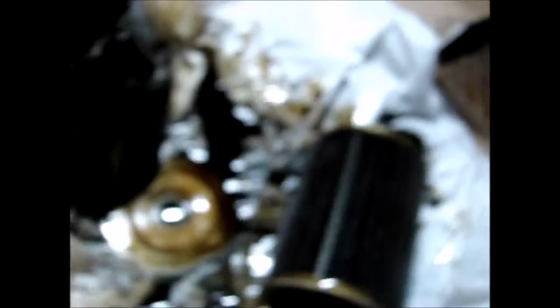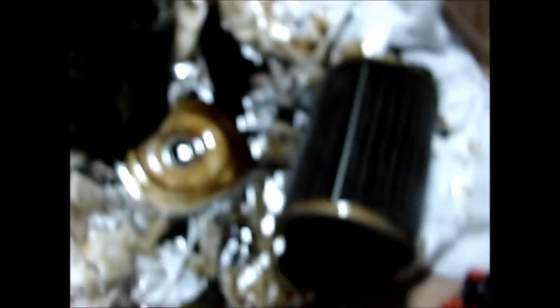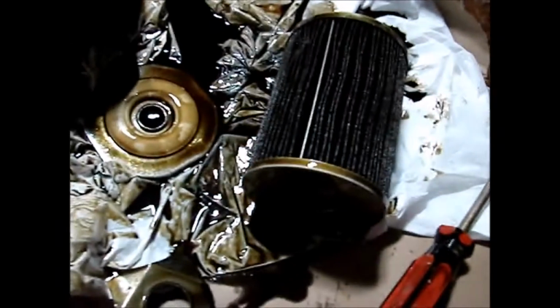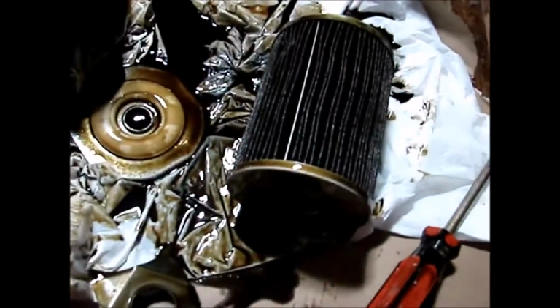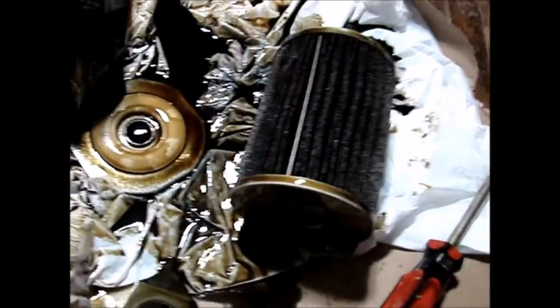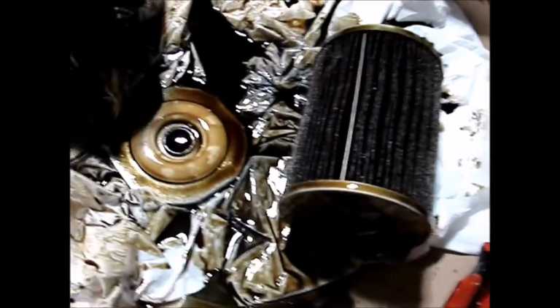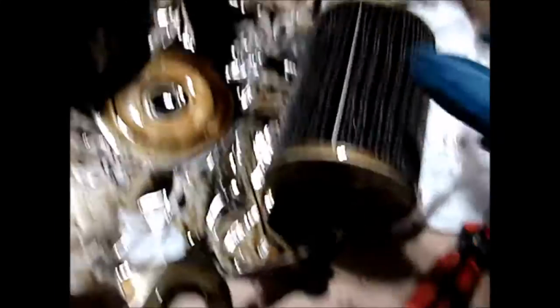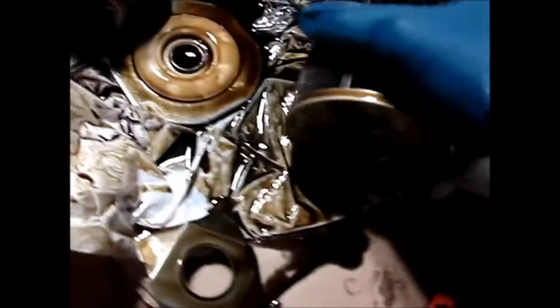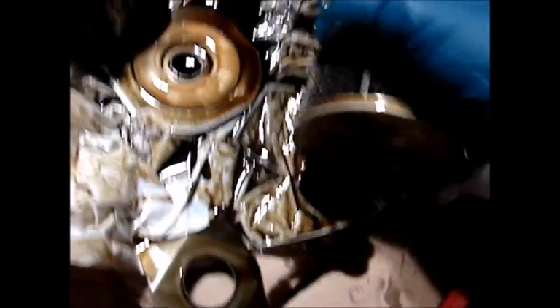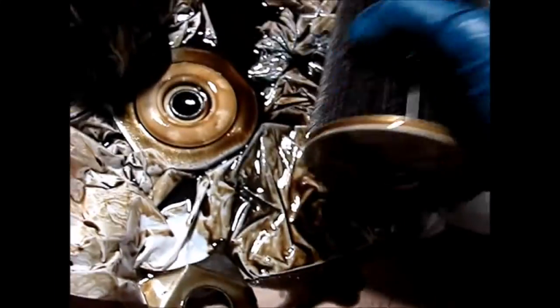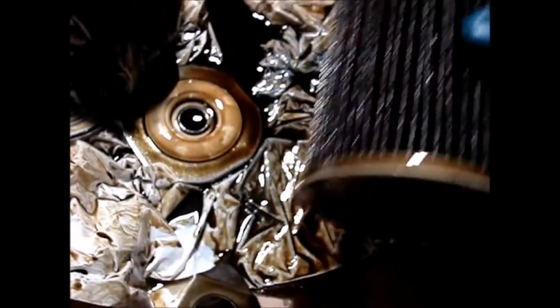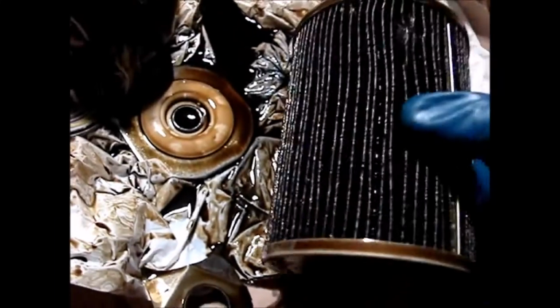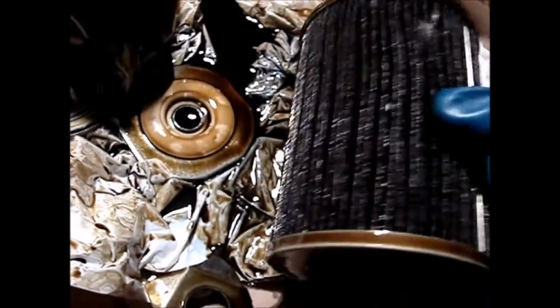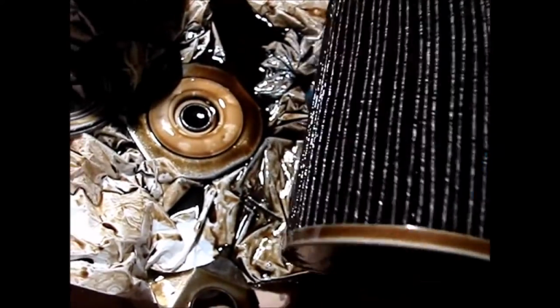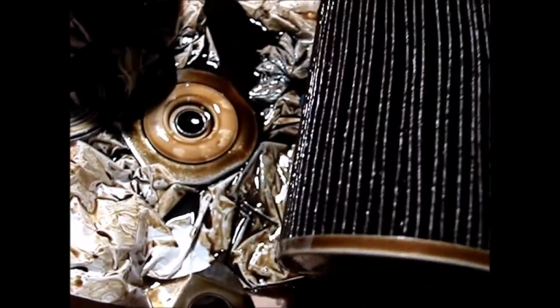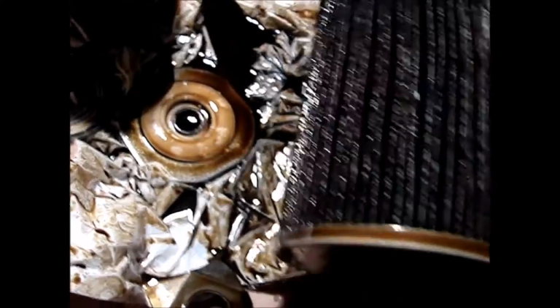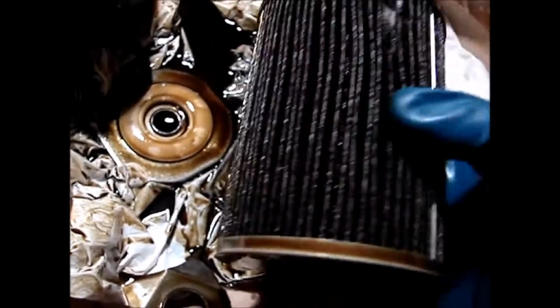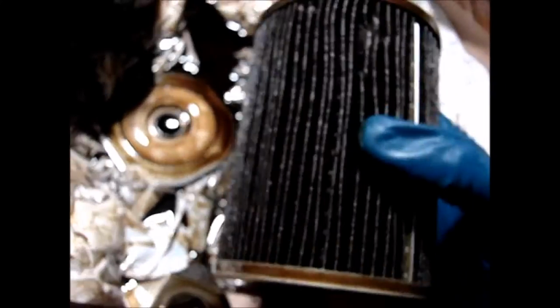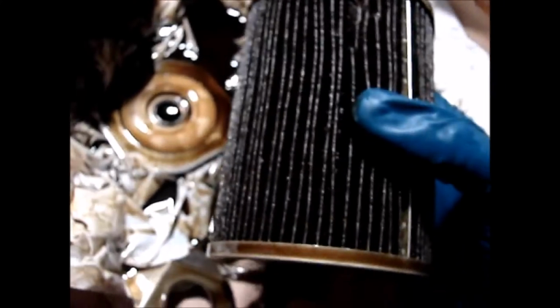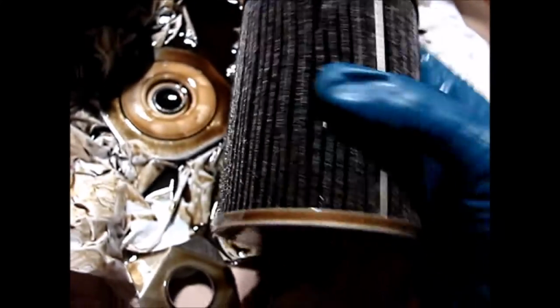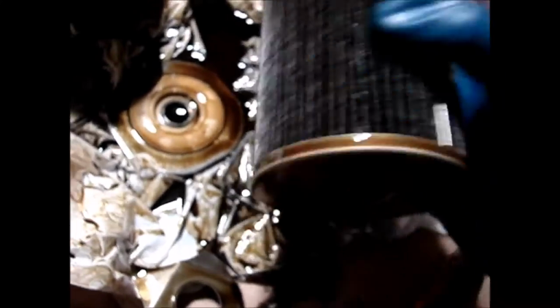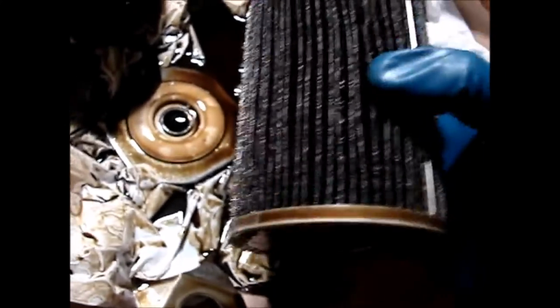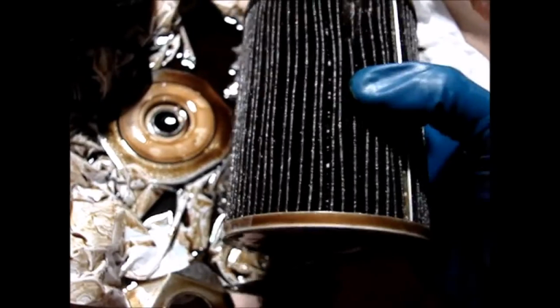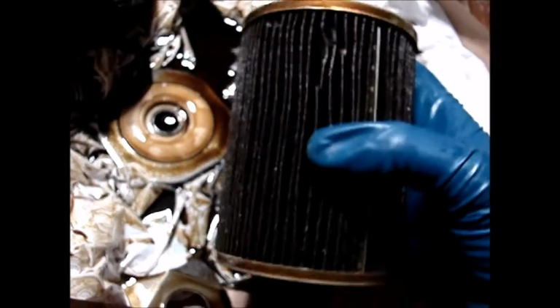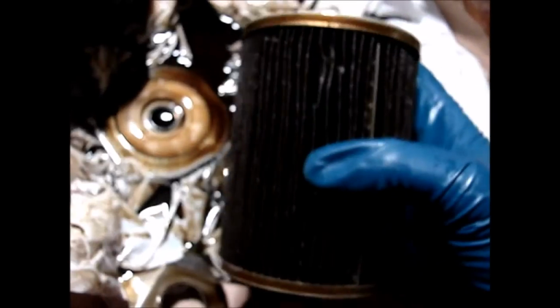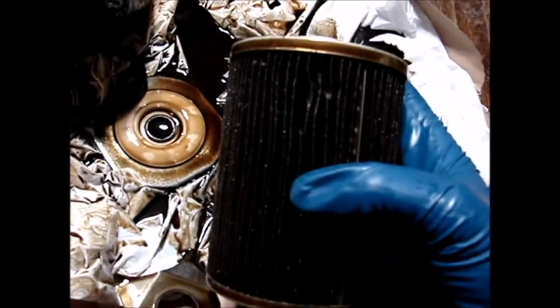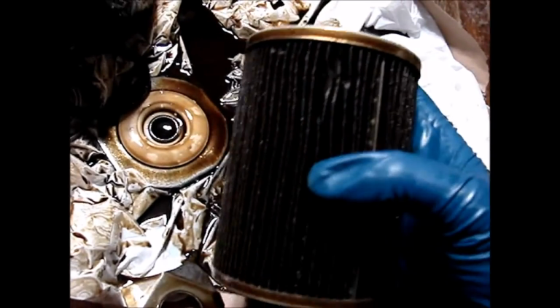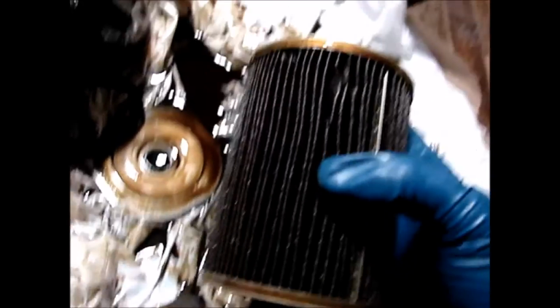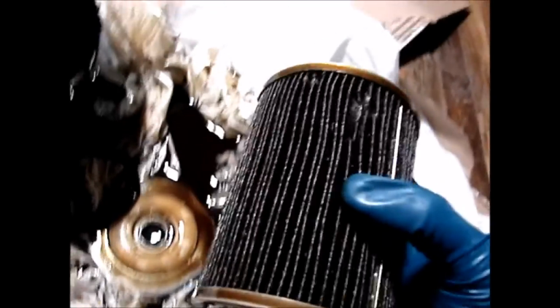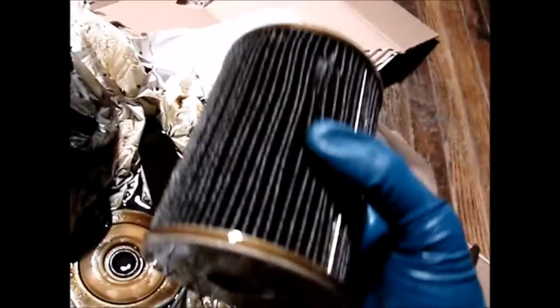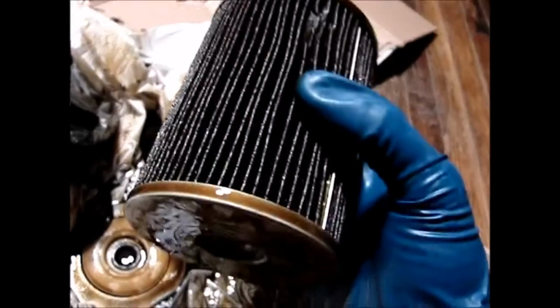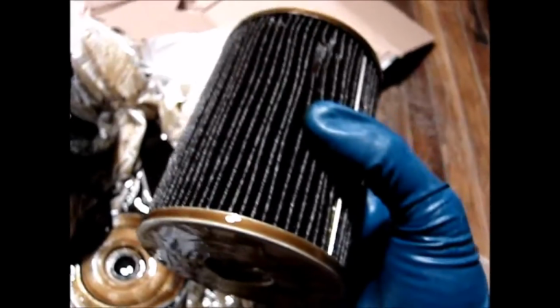Good evening. This is a MAN 942.5 oil filter off a B6 Audi A4.